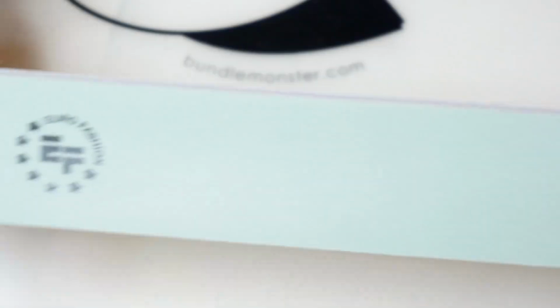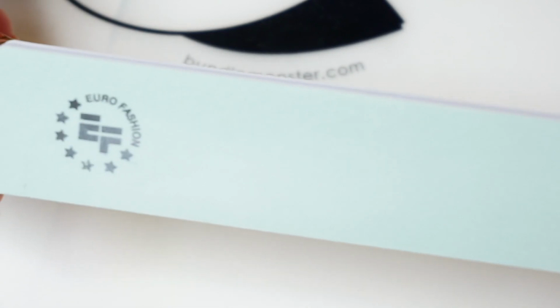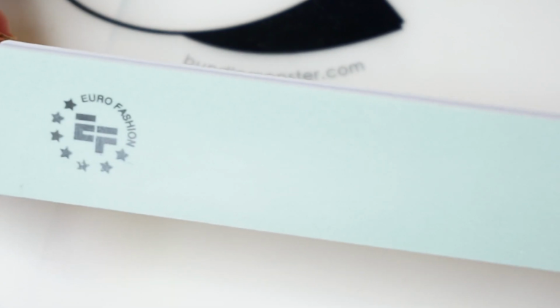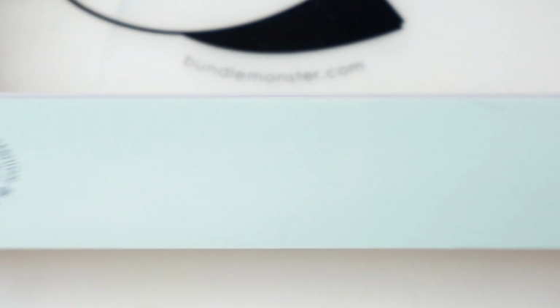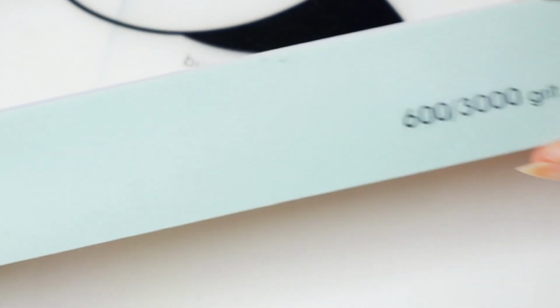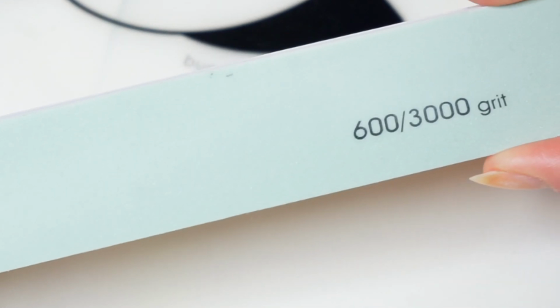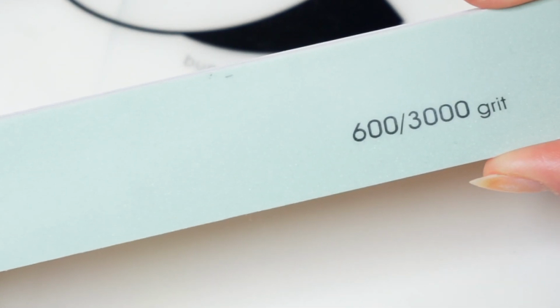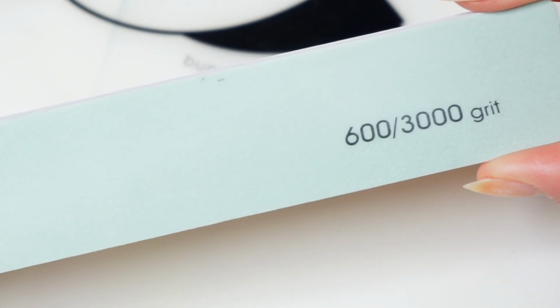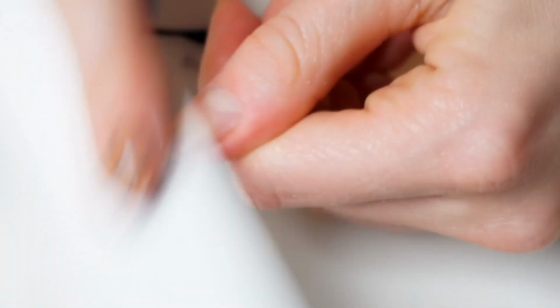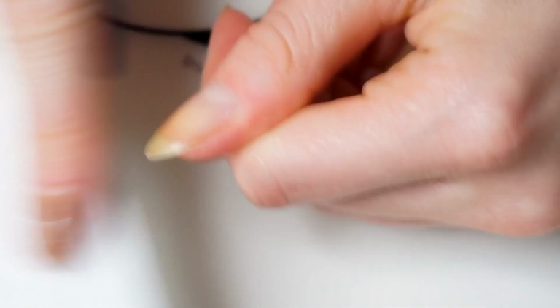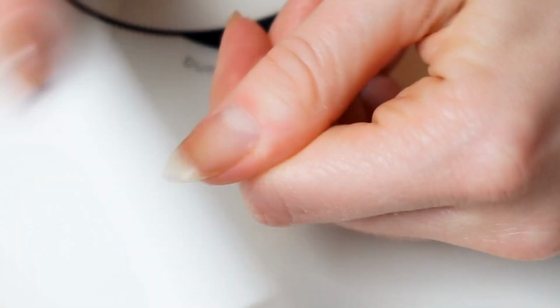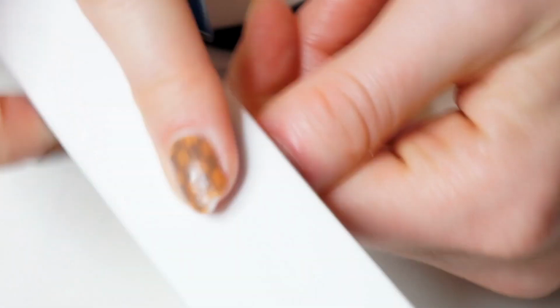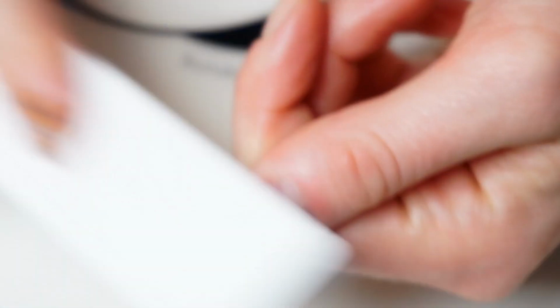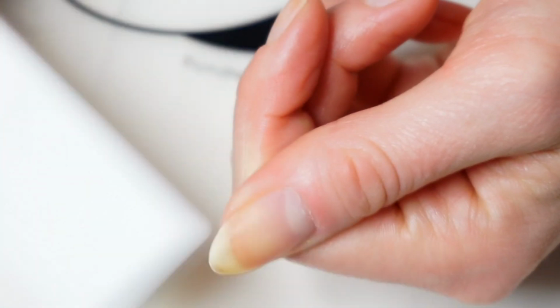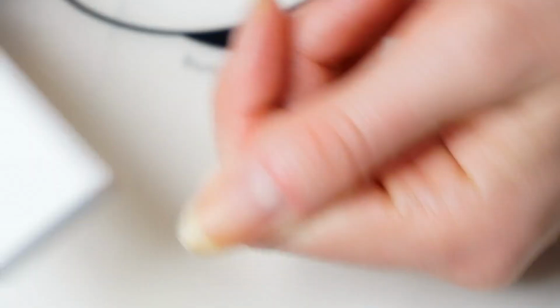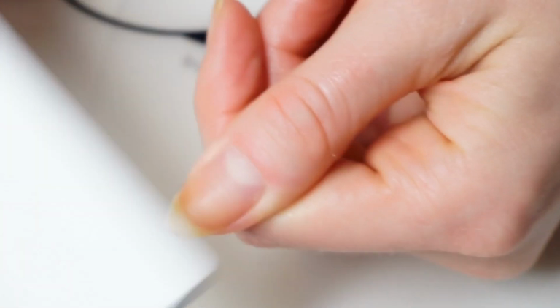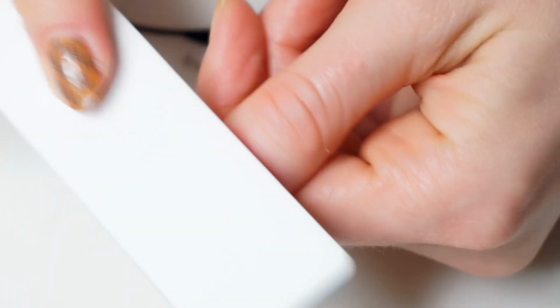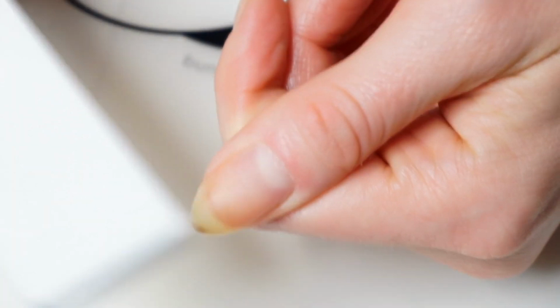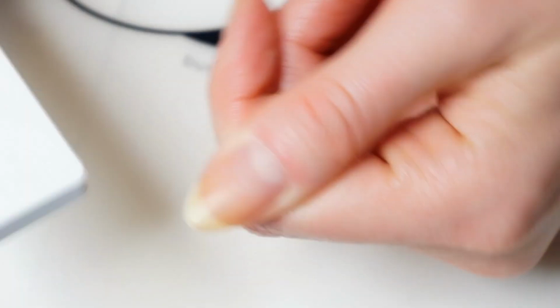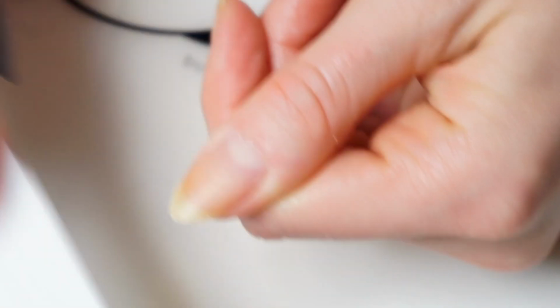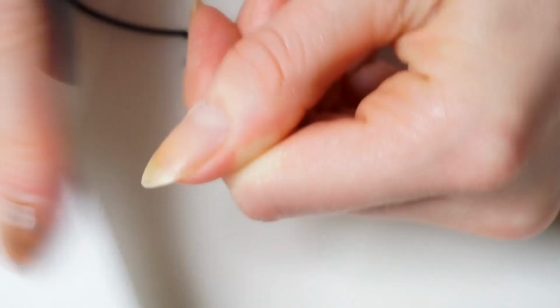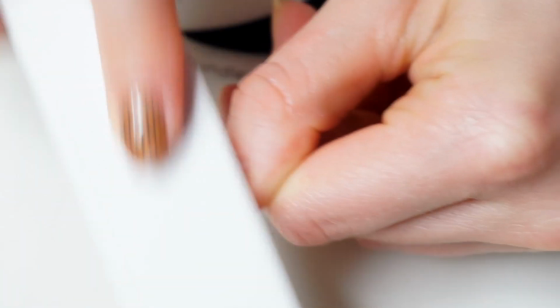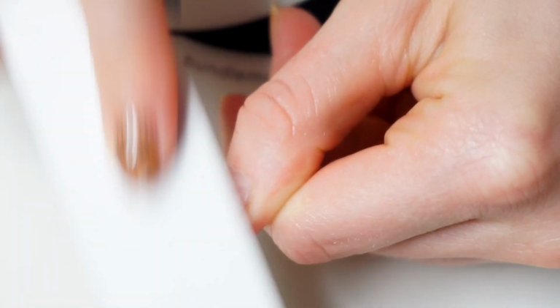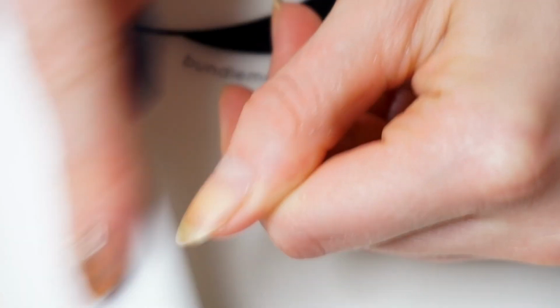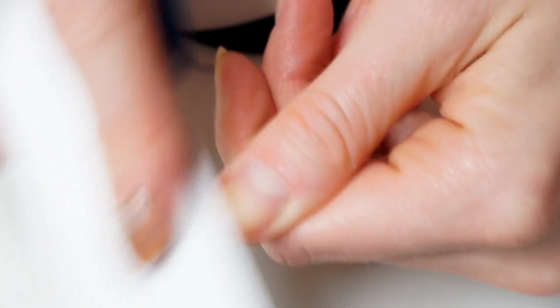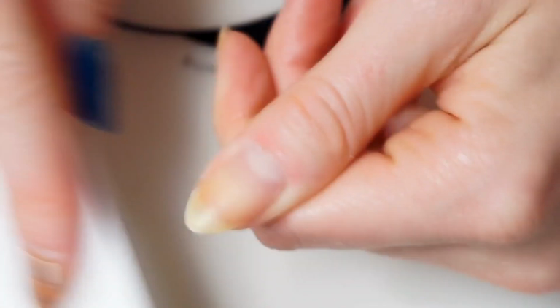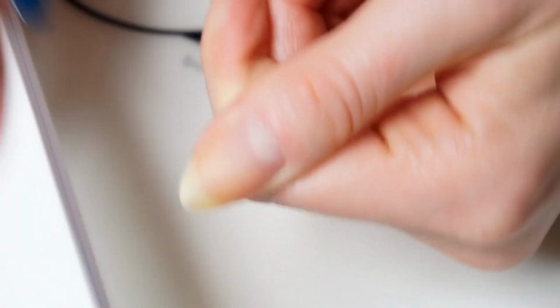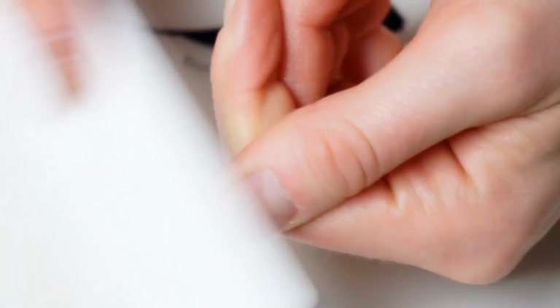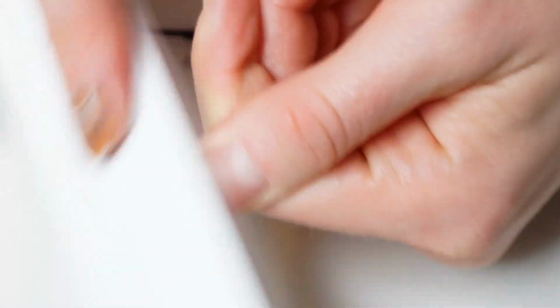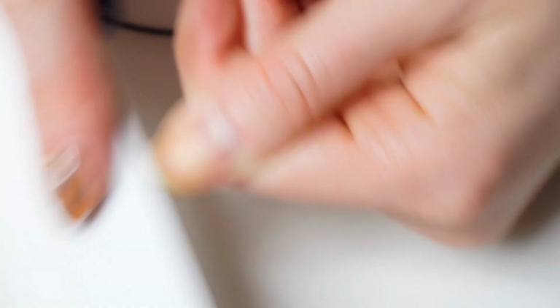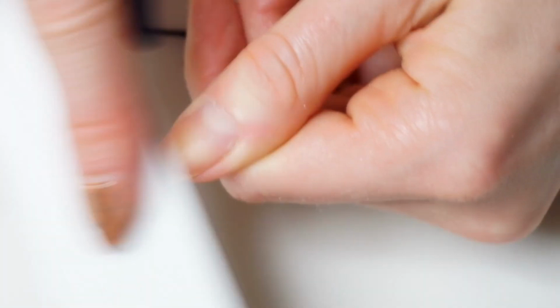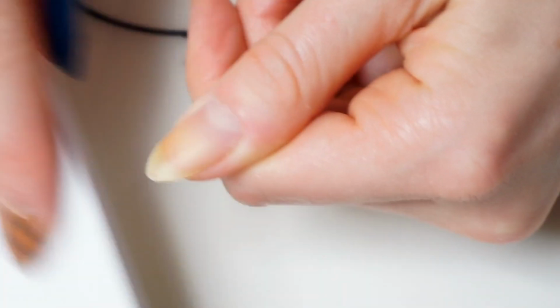When it's all gone I like to use a nail buffer — the part that gives shine — and I run it through my nails just to give them a nice shine, and if there are any remains of the nail polish it can also remove them.